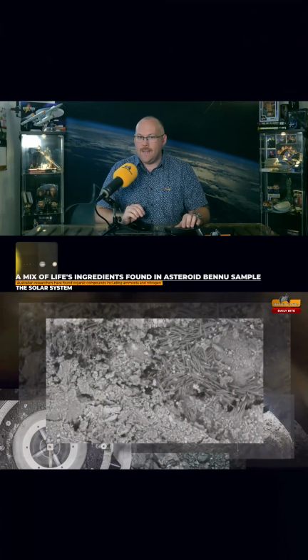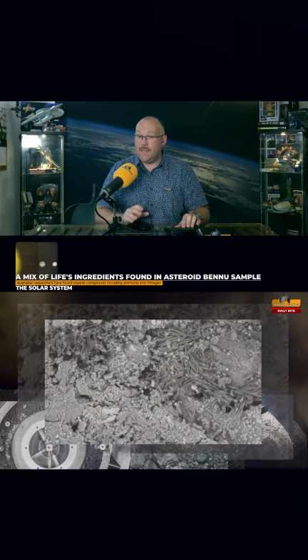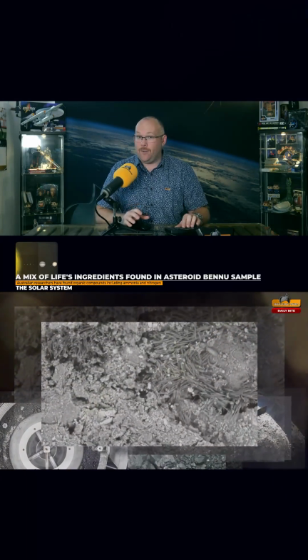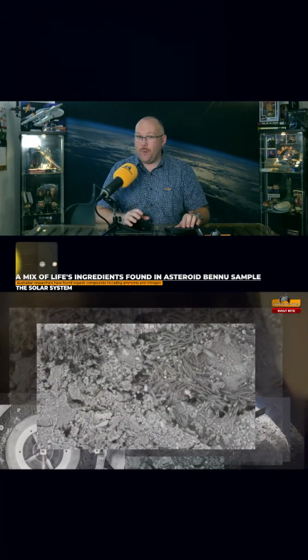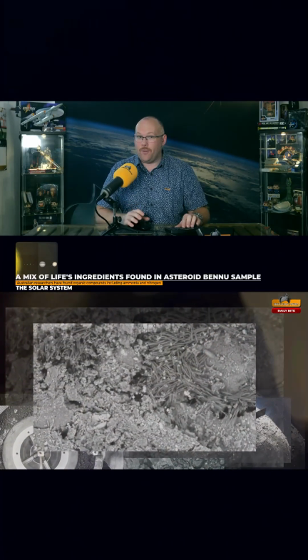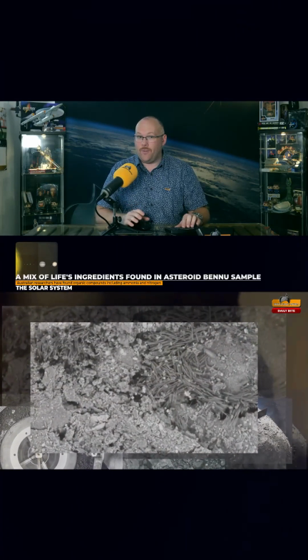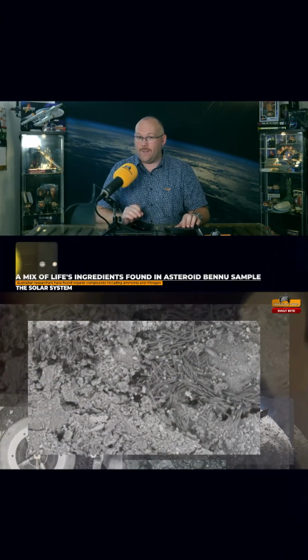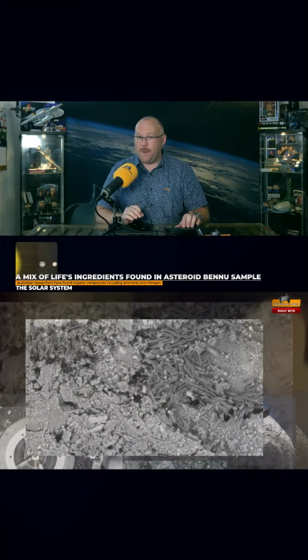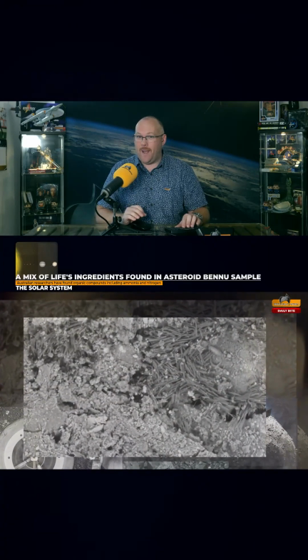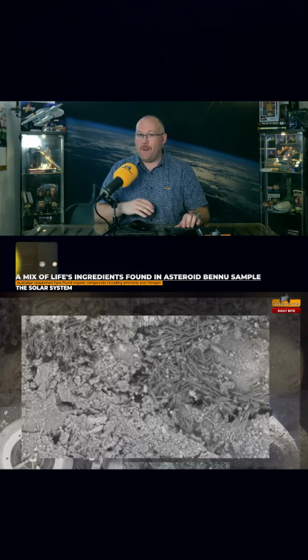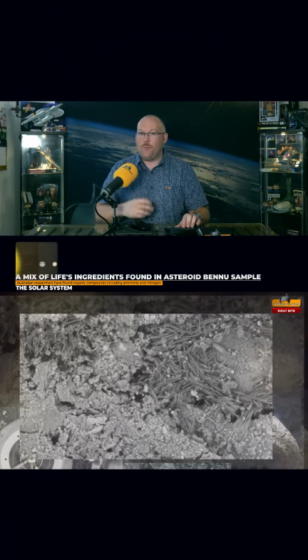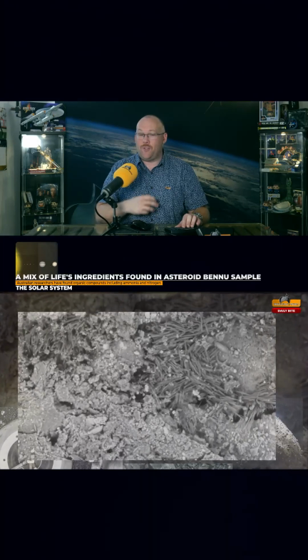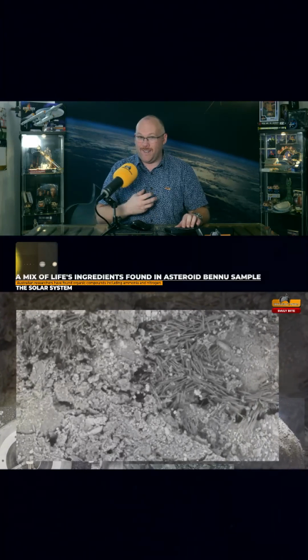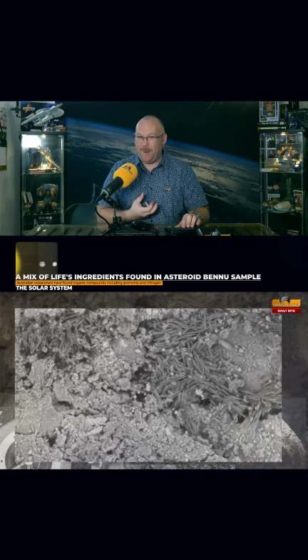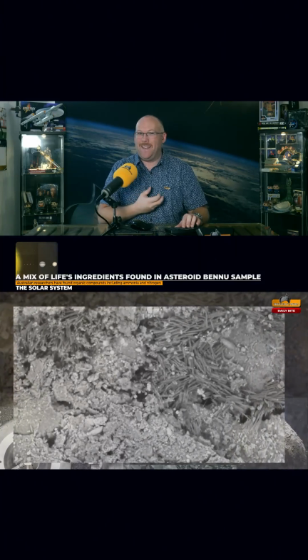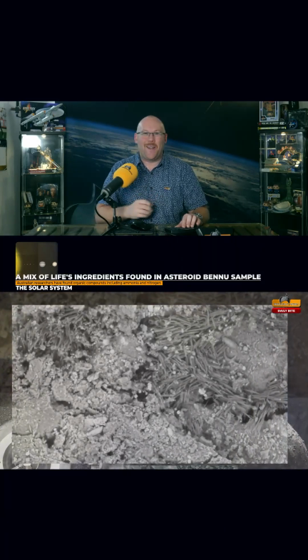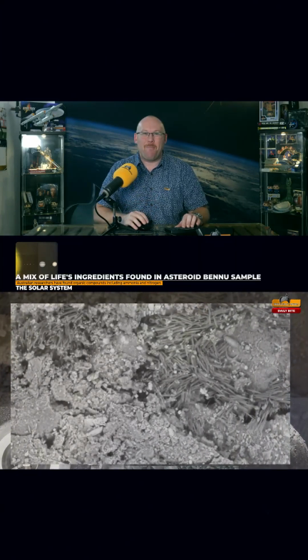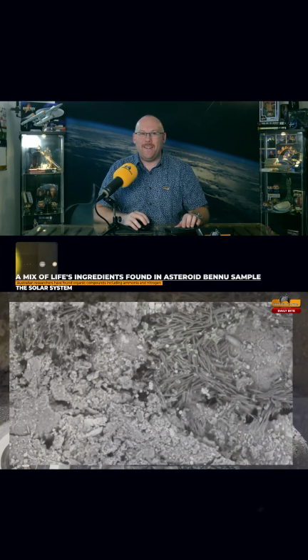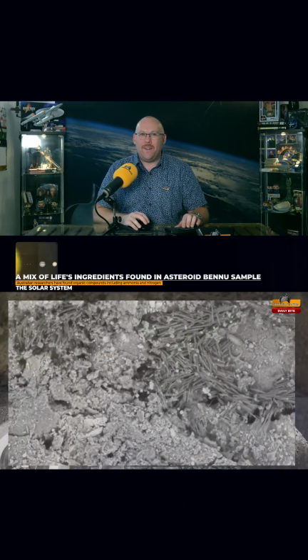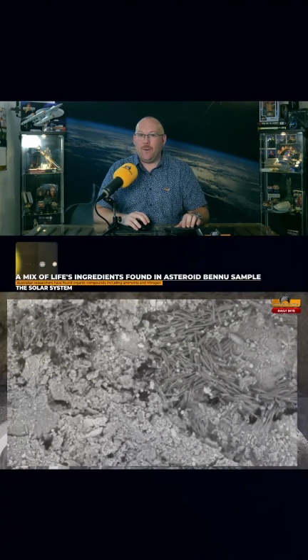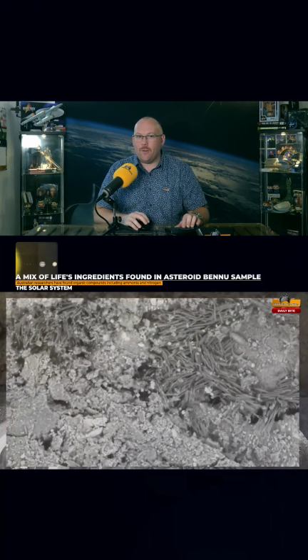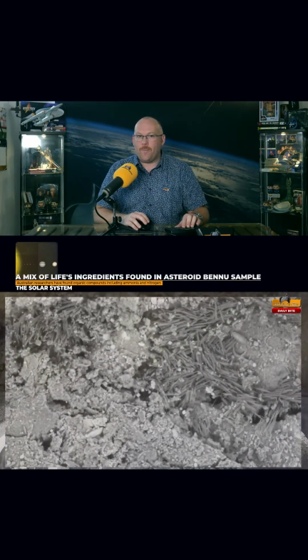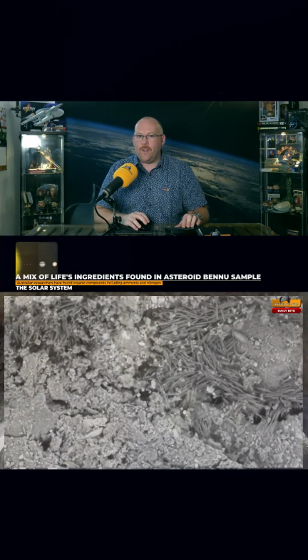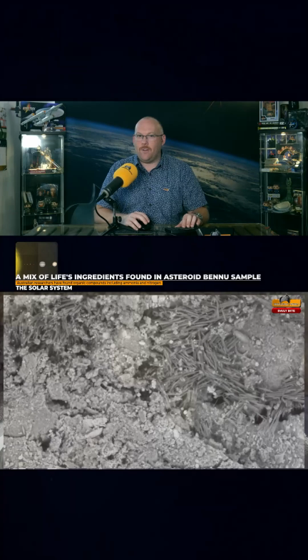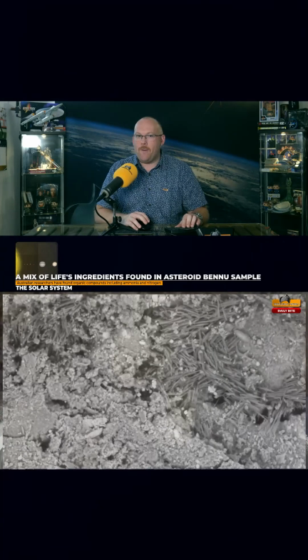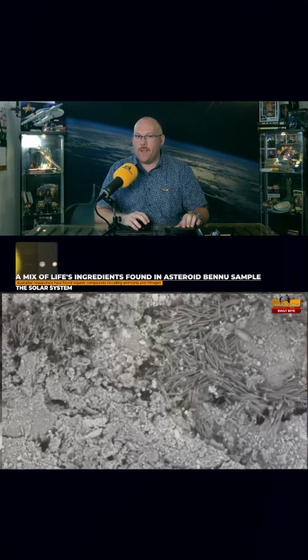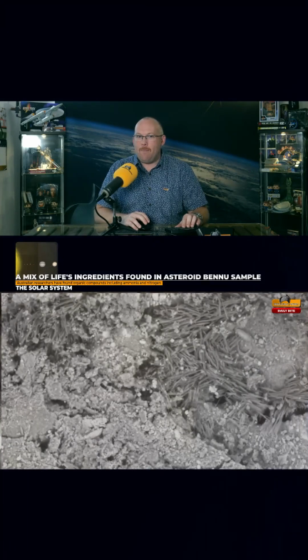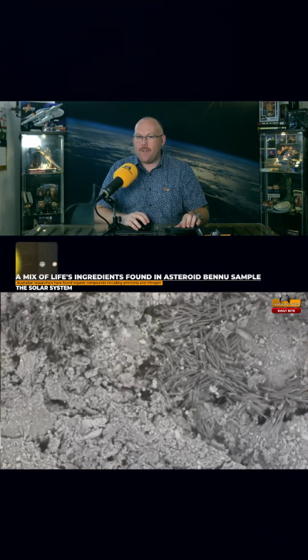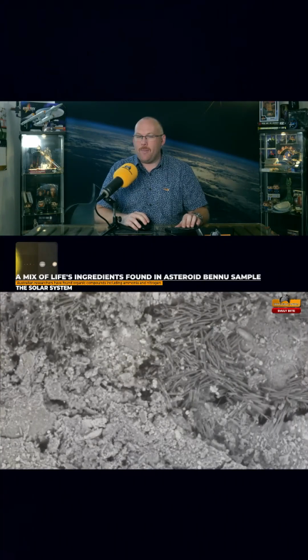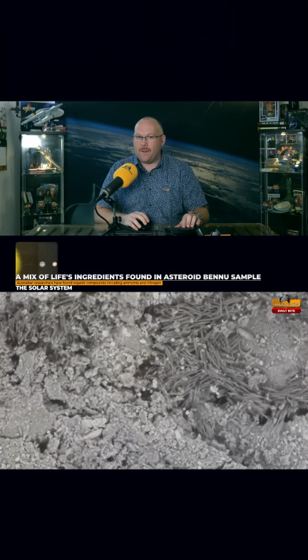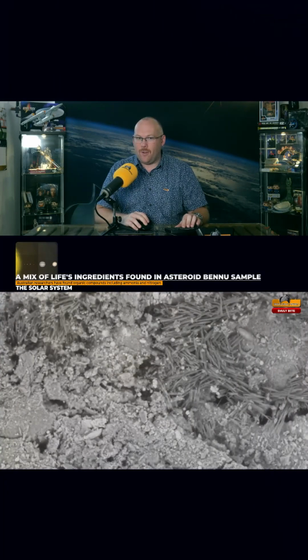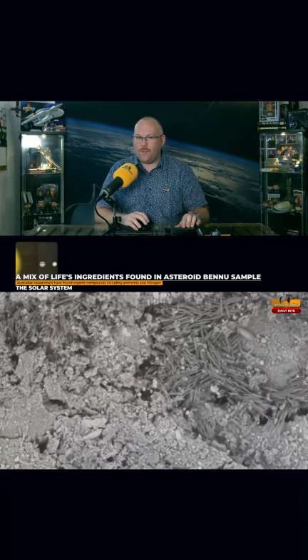In conclusion, the authors say Bennu has a much richer complexity in organic matter than here on Earth, and suggest that its parent body may have come from the outer solar system.